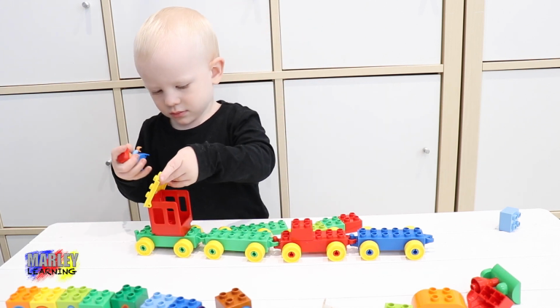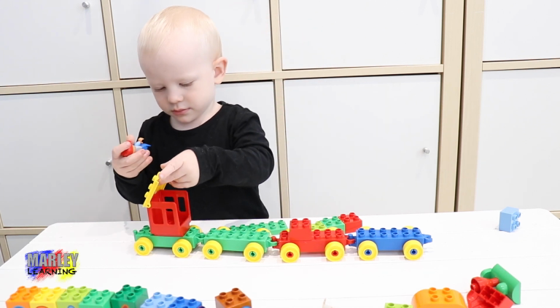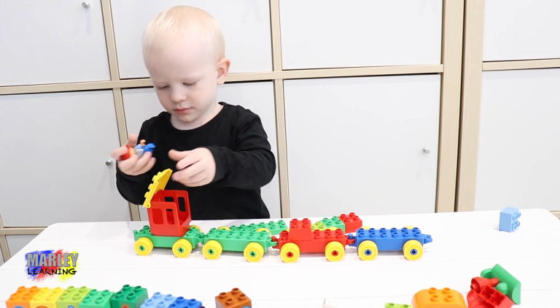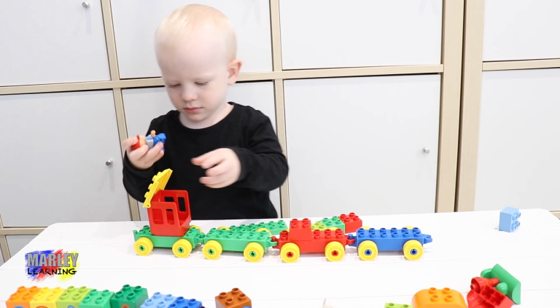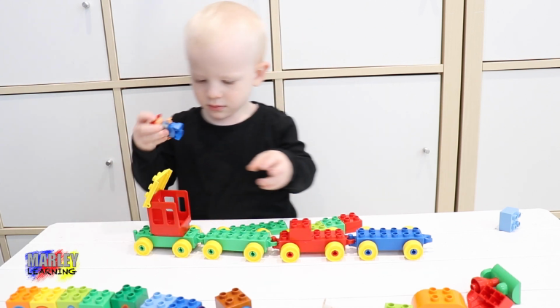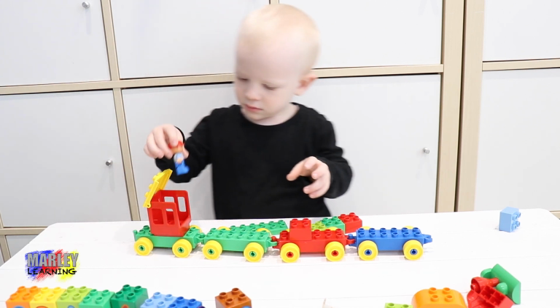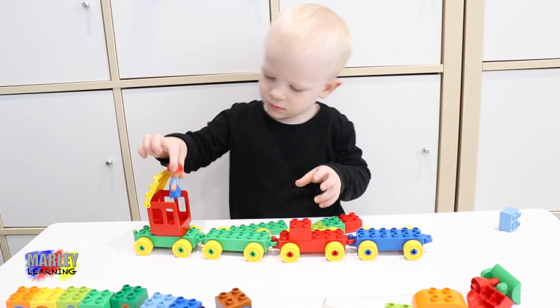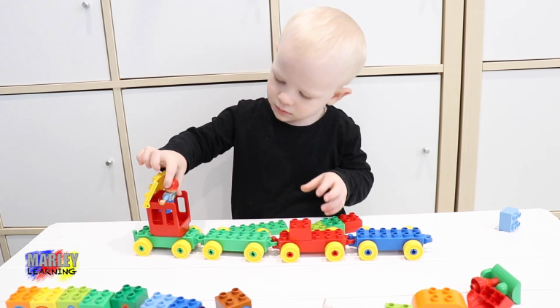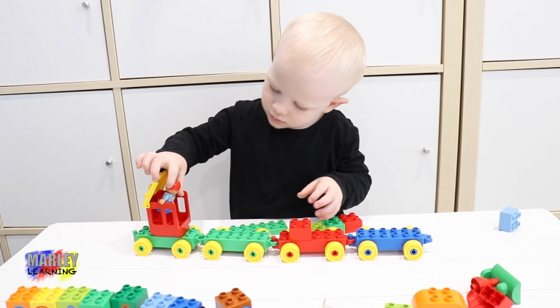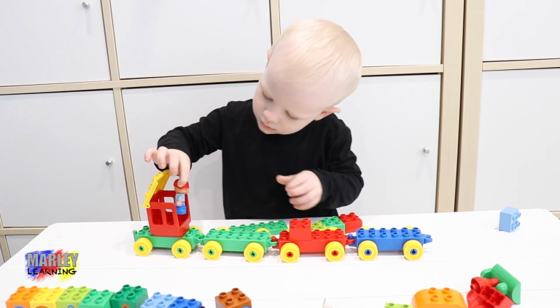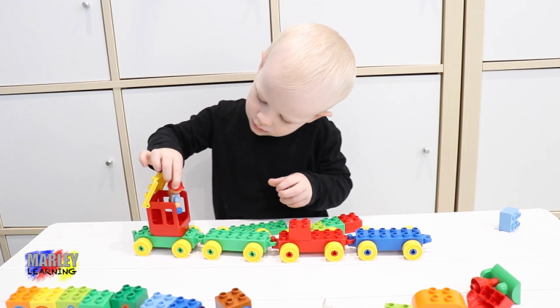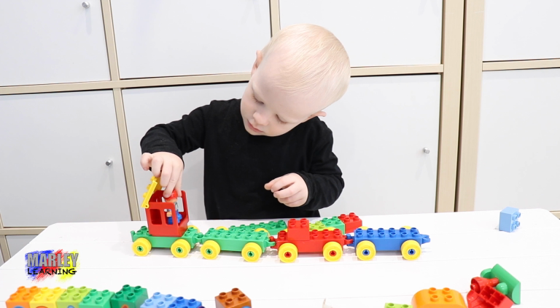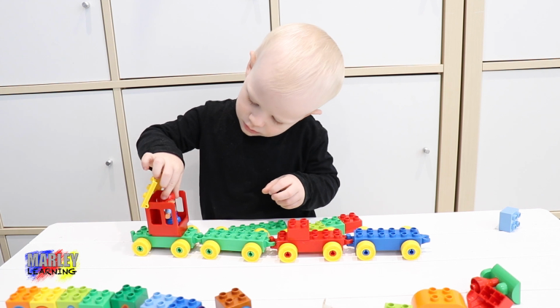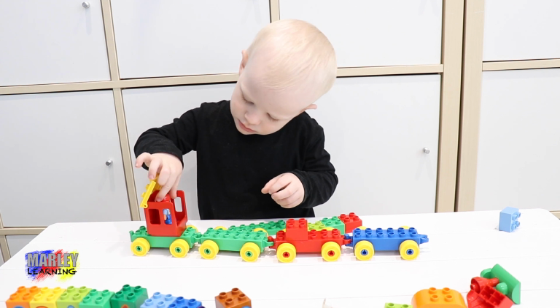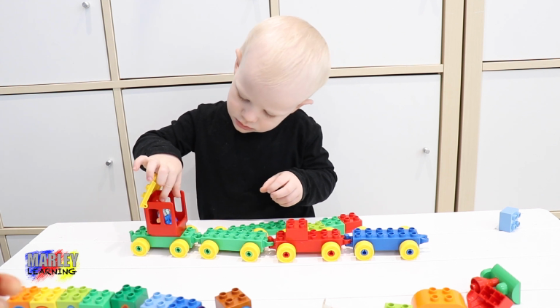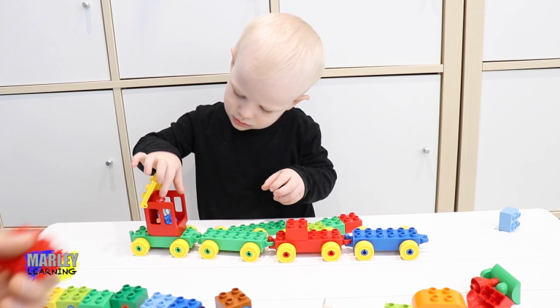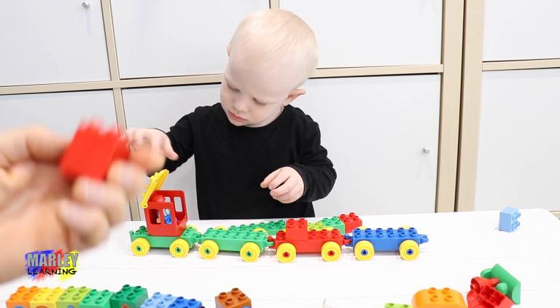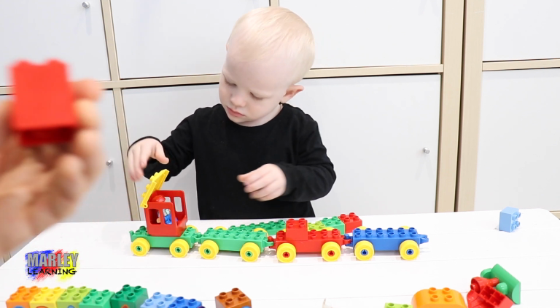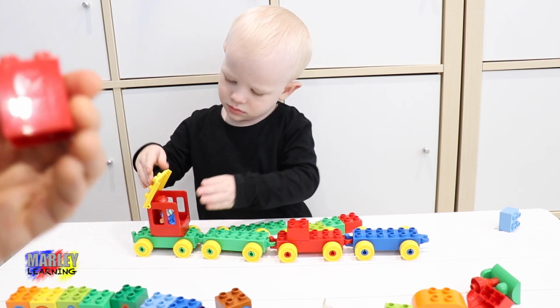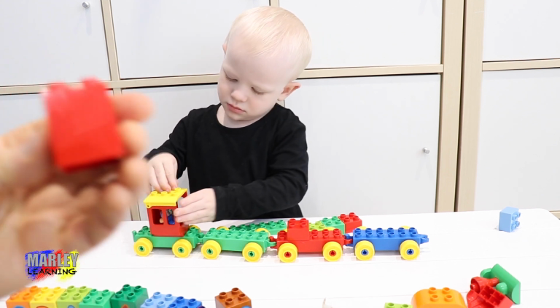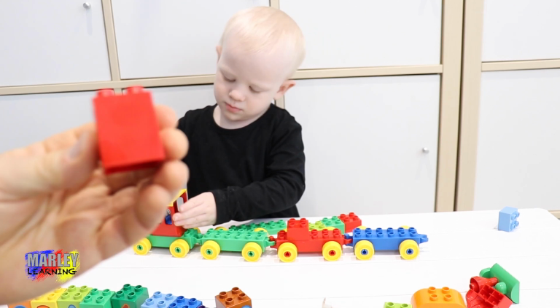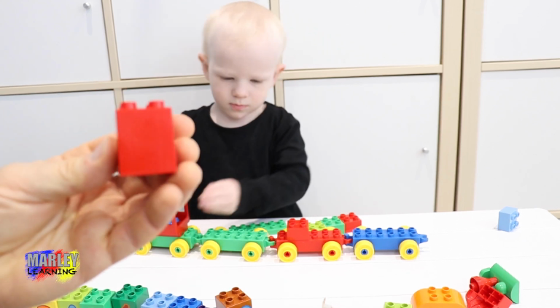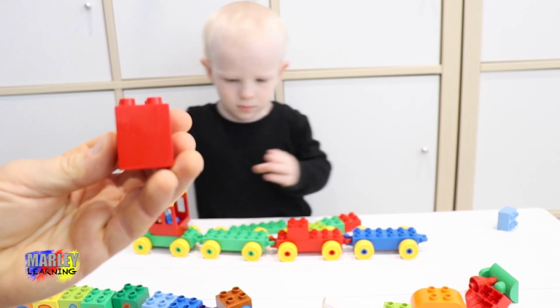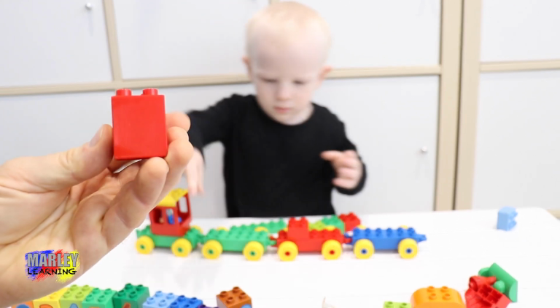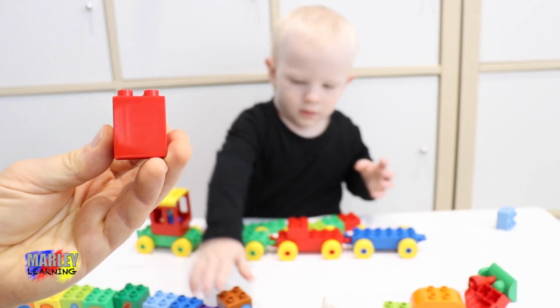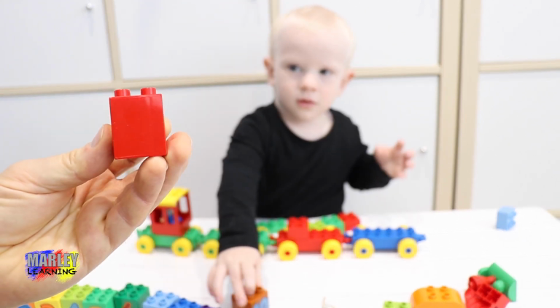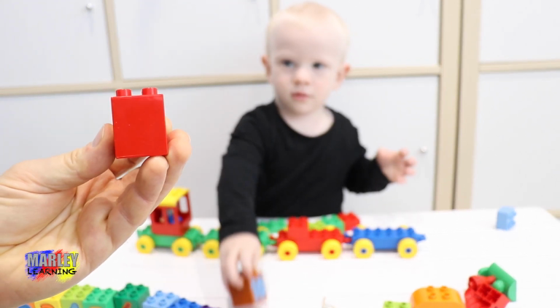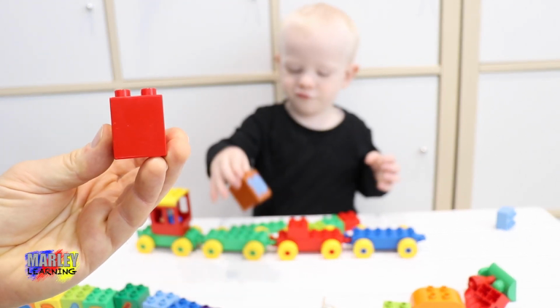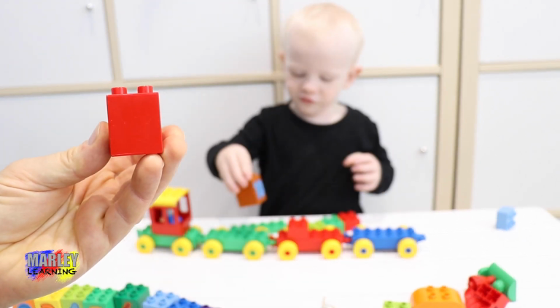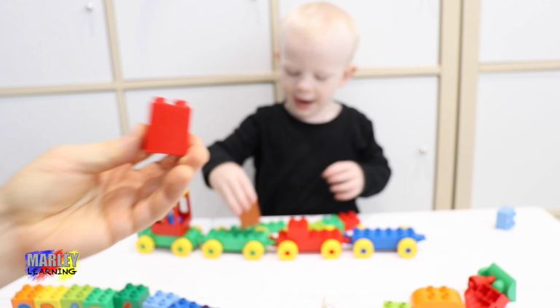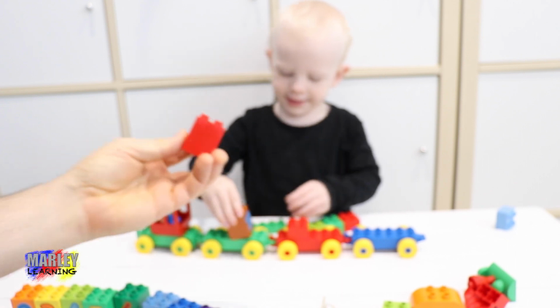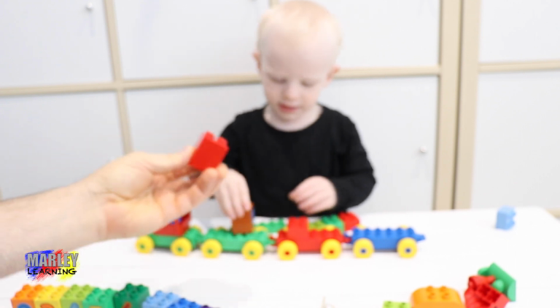And the man's going in there. He's driving the train. Marley, what colour is this one? Red one! Red one.